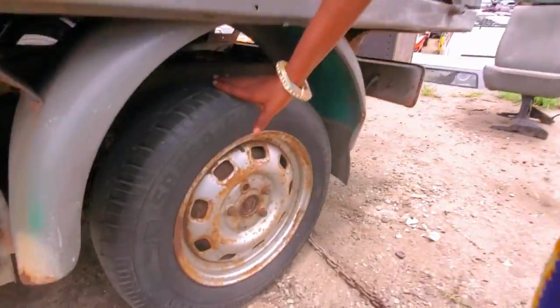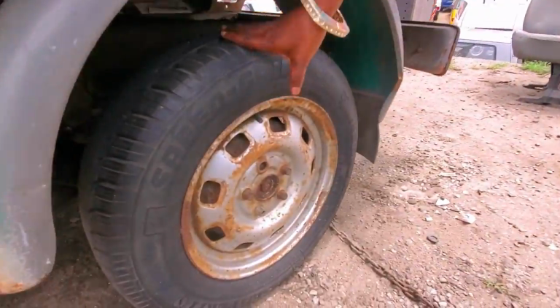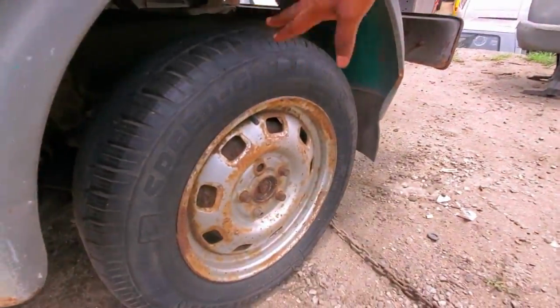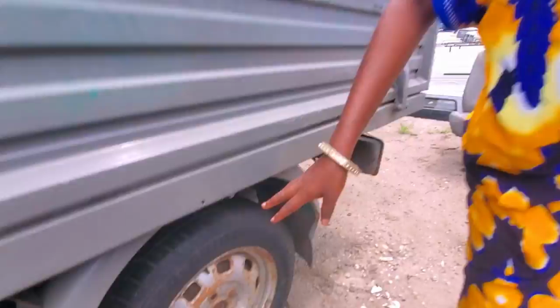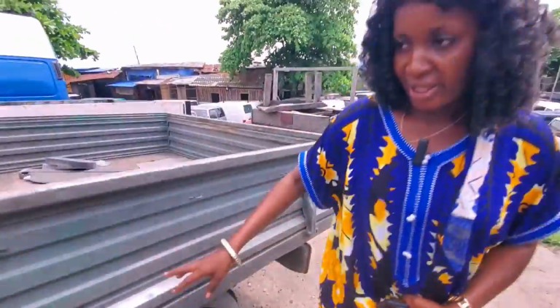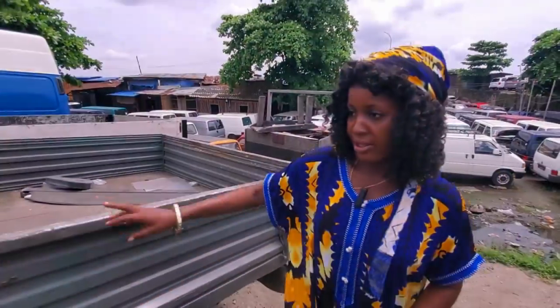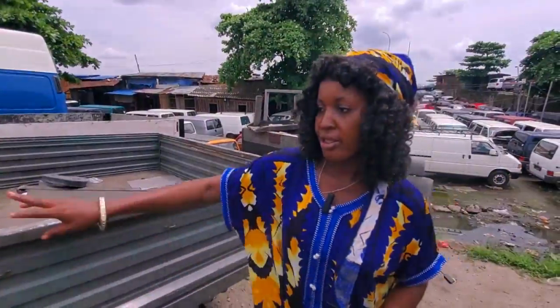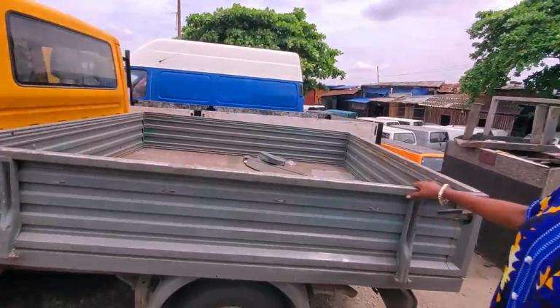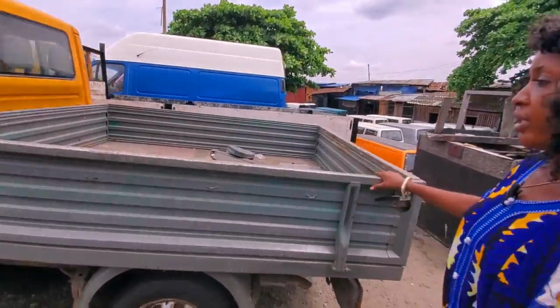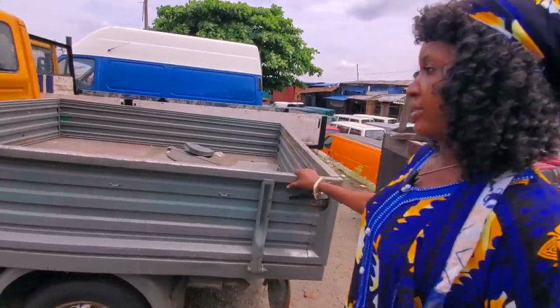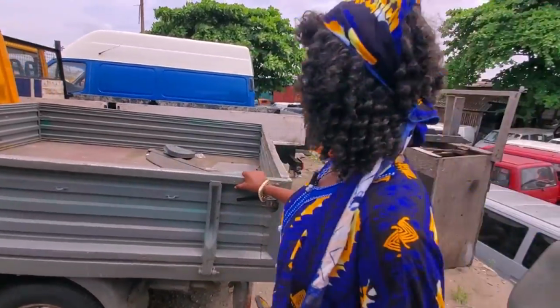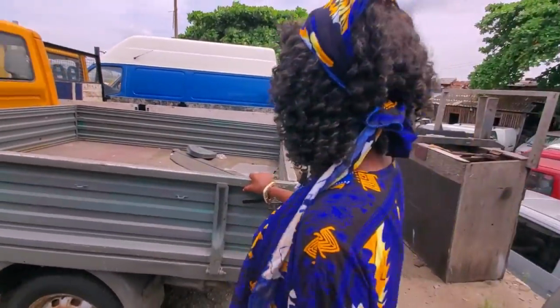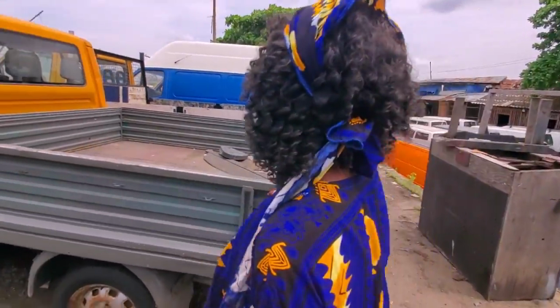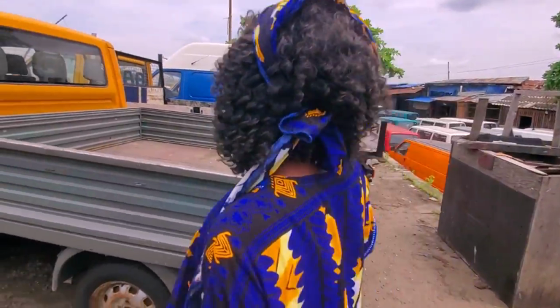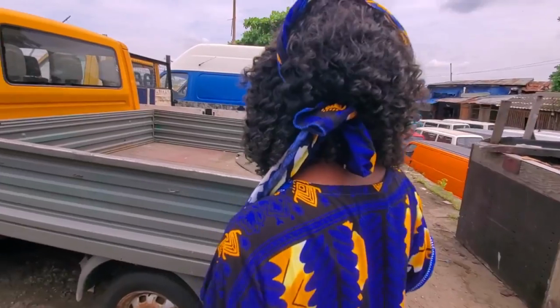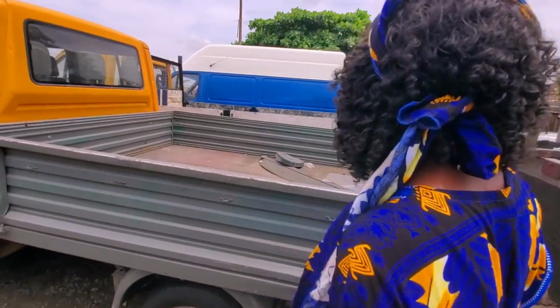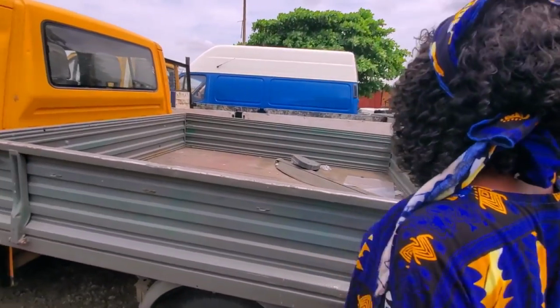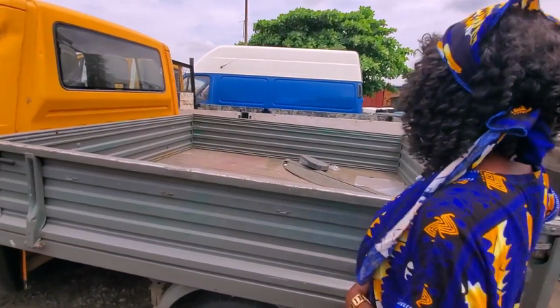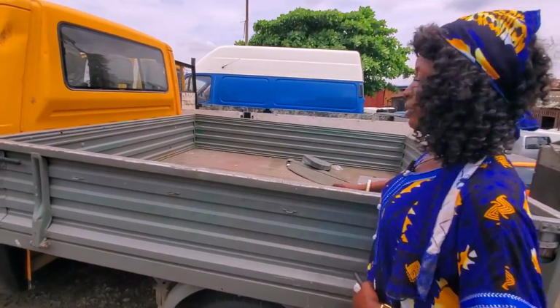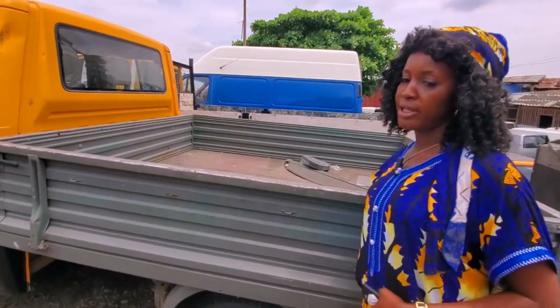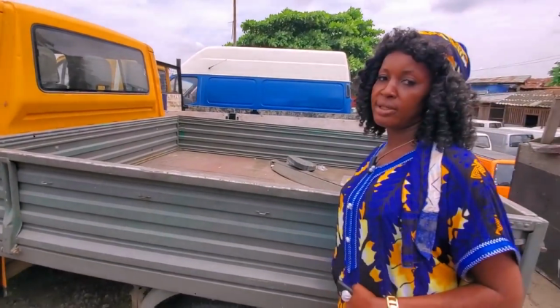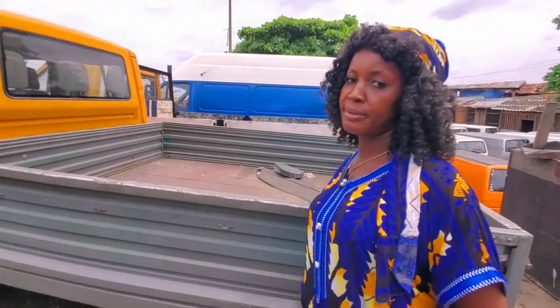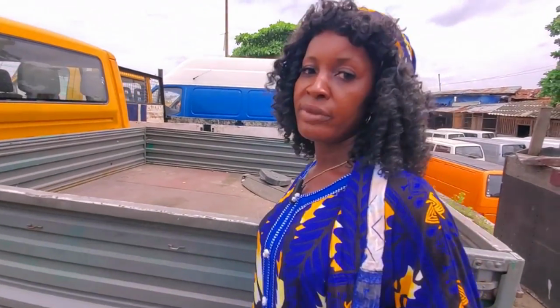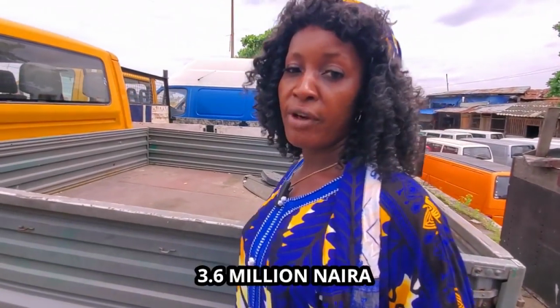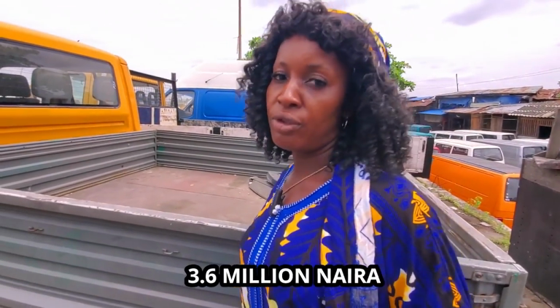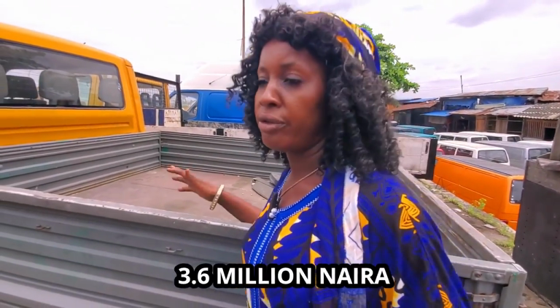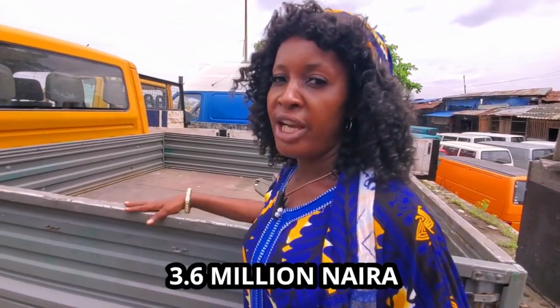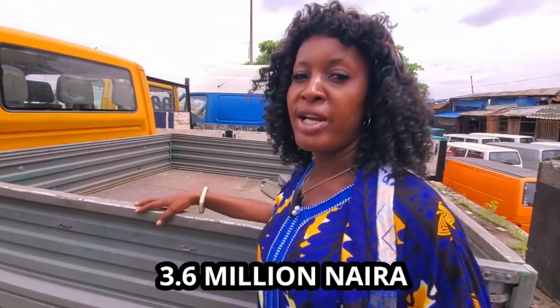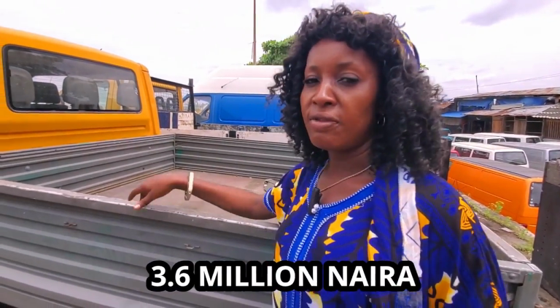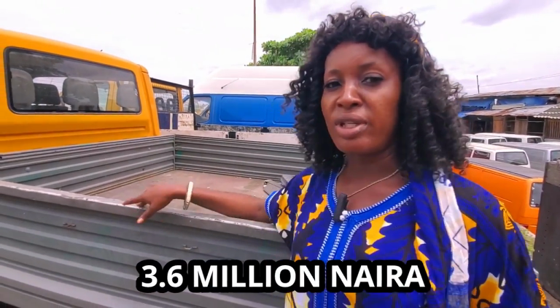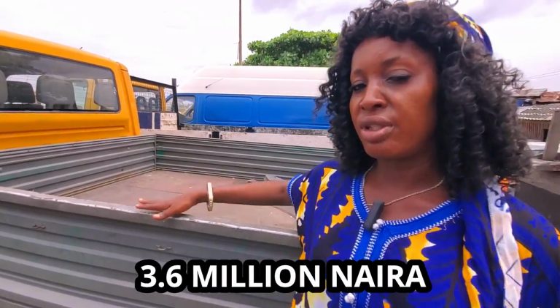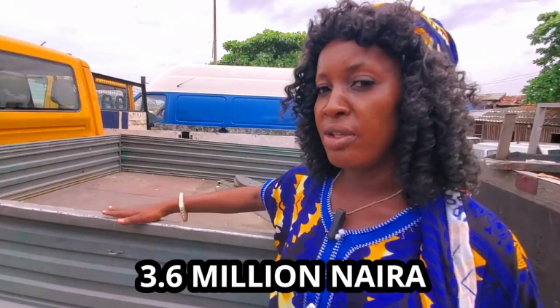Look at the bucket — it's very strong inside. The price of this one is three million six.